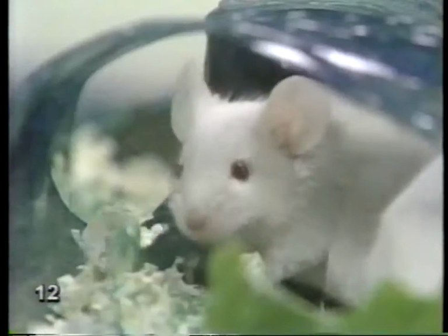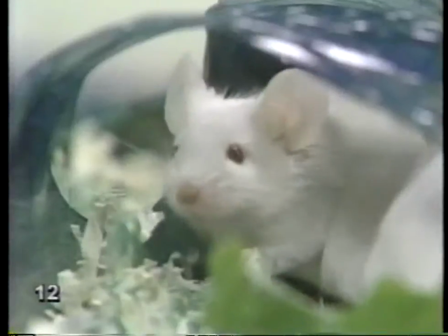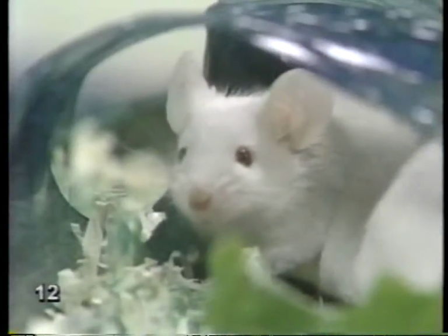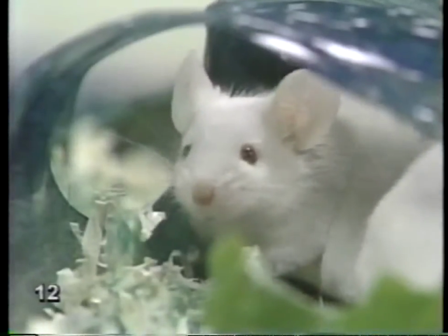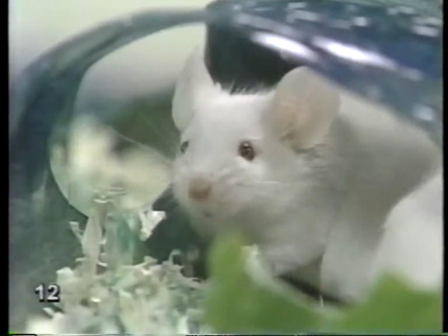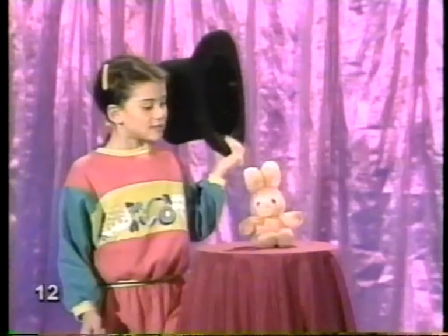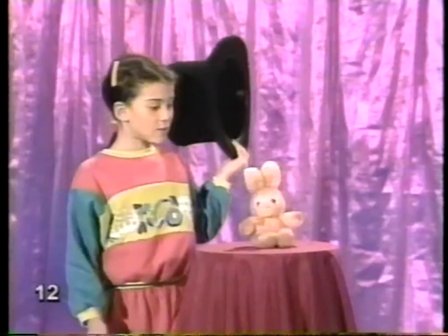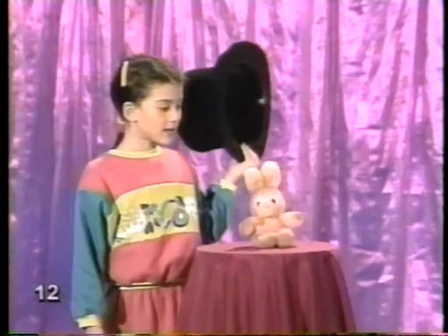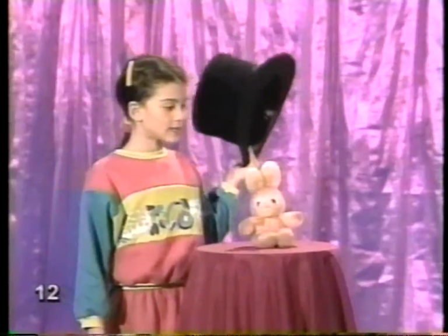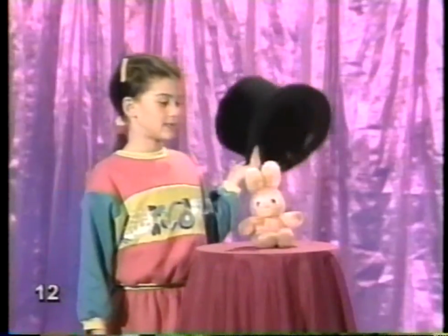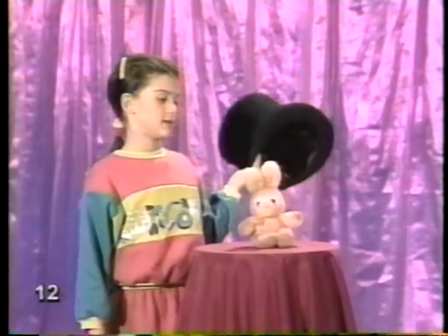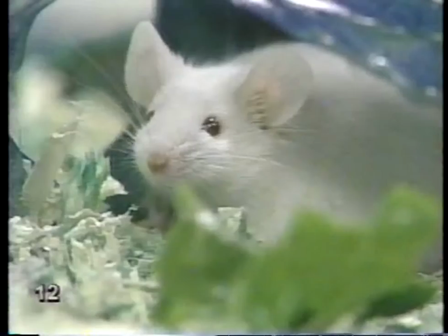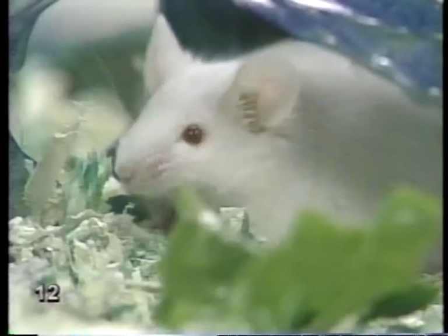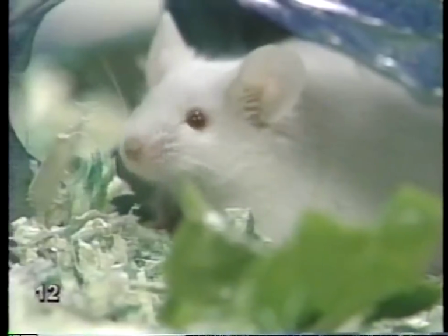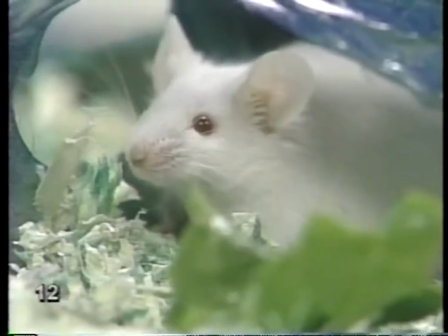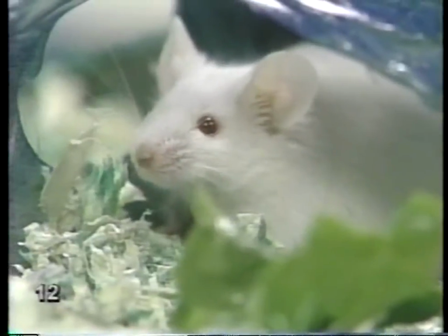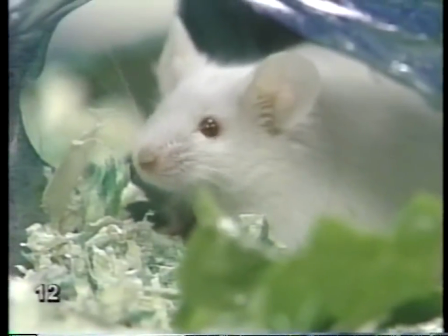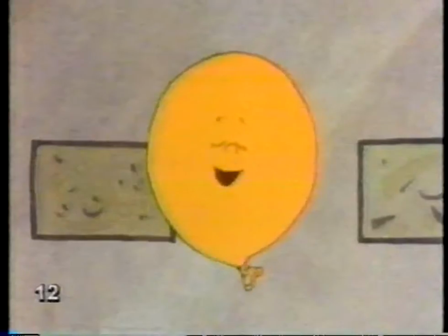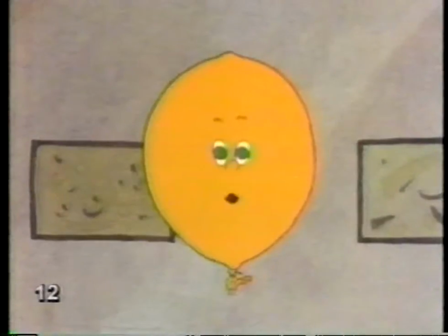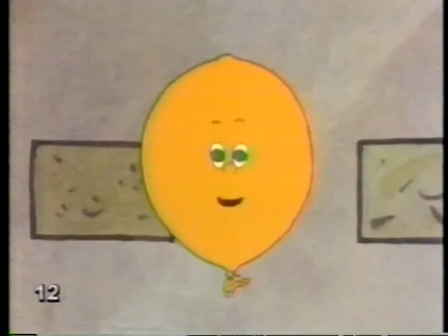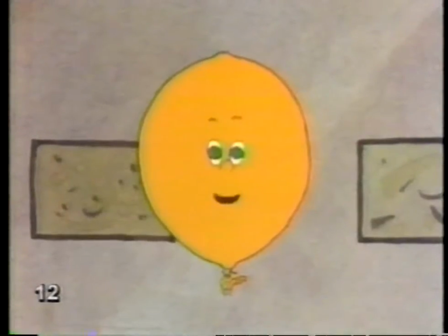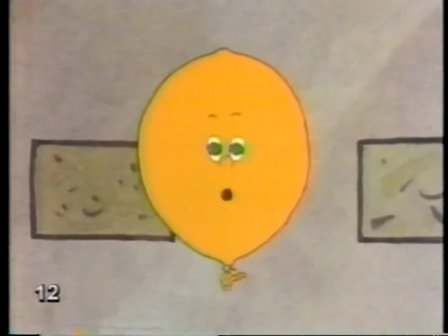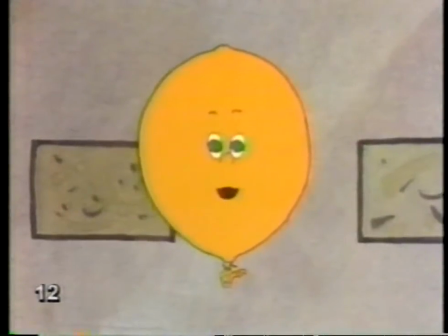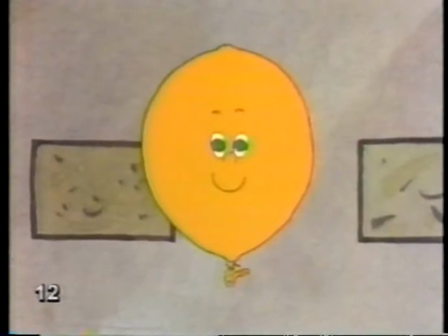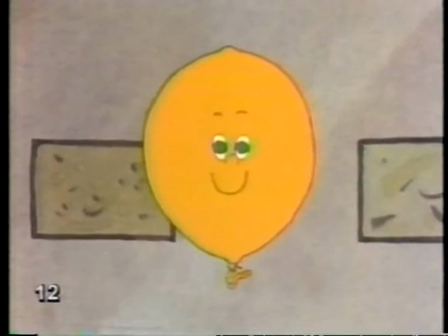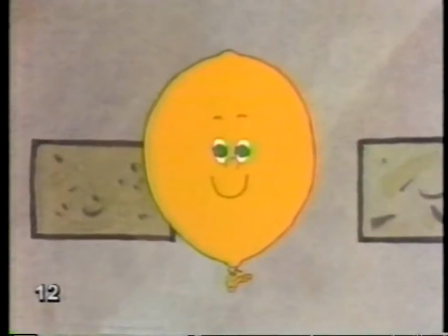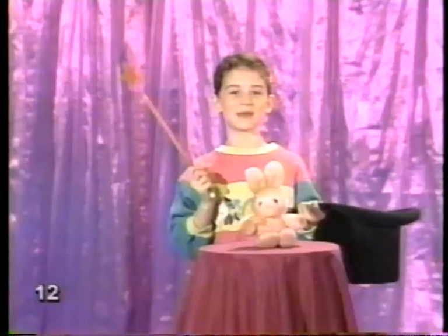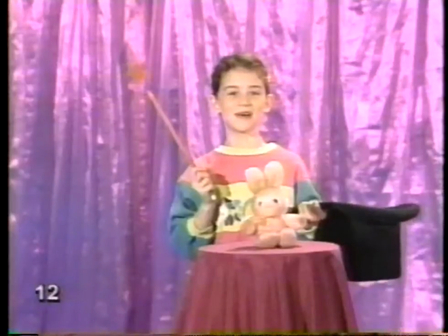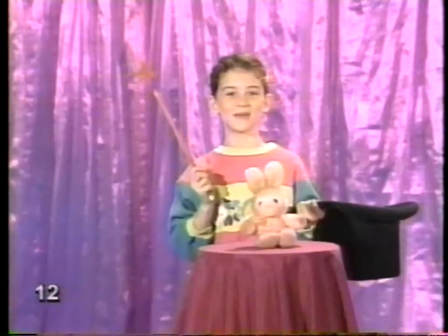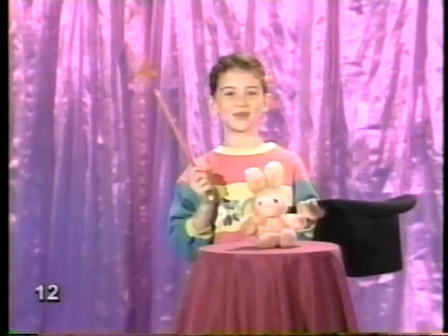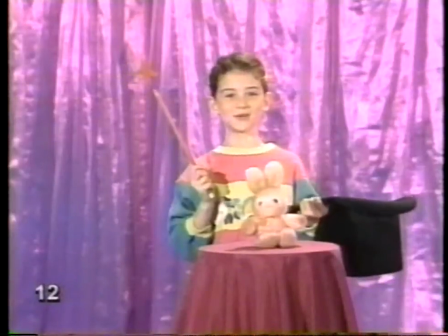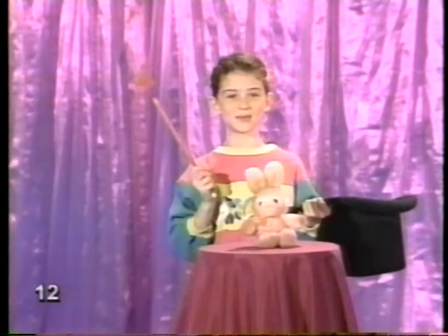He's still there. So he is. Waiting for his carrots. That bunny isn't going anywhere. No, but I know how to make you disappear.